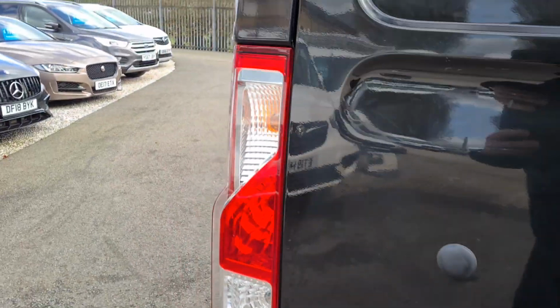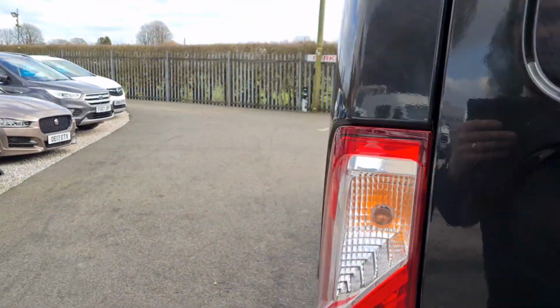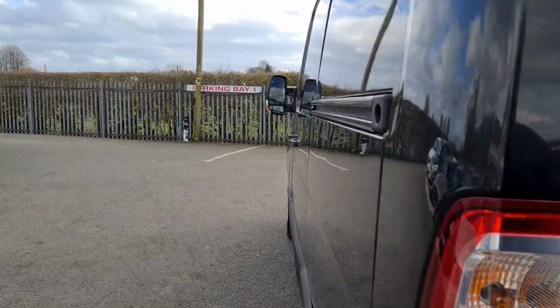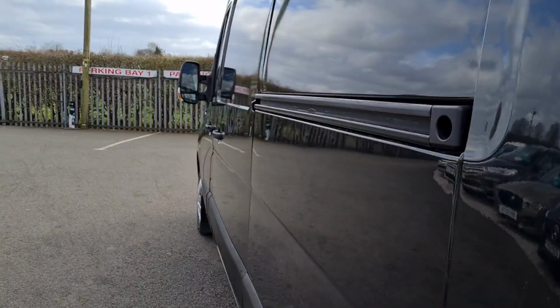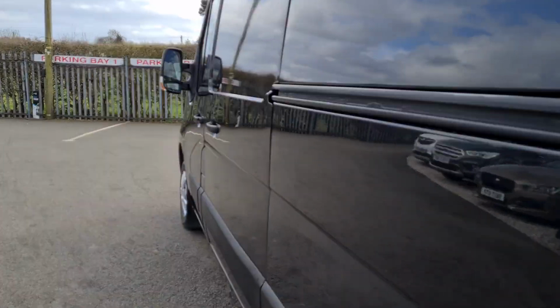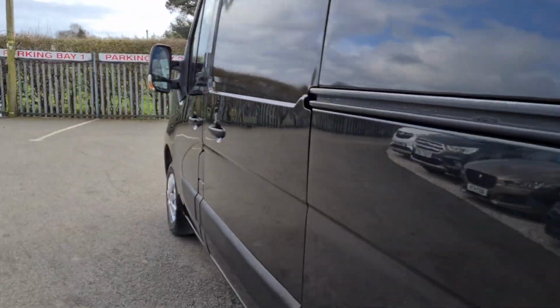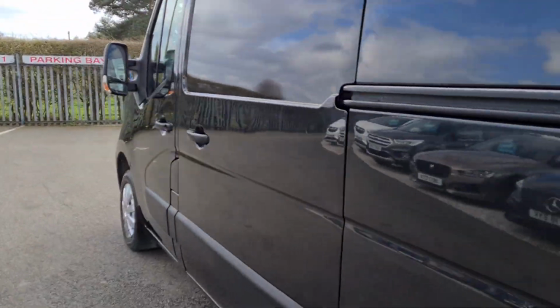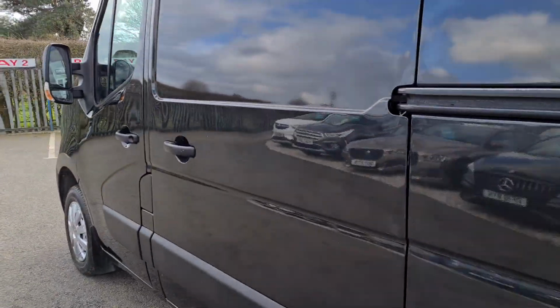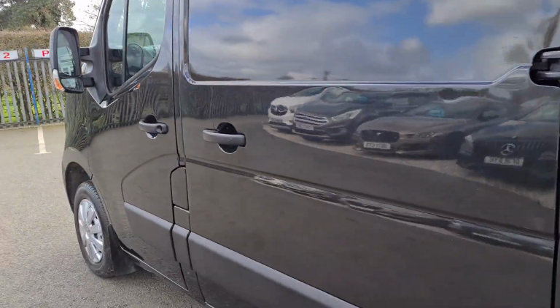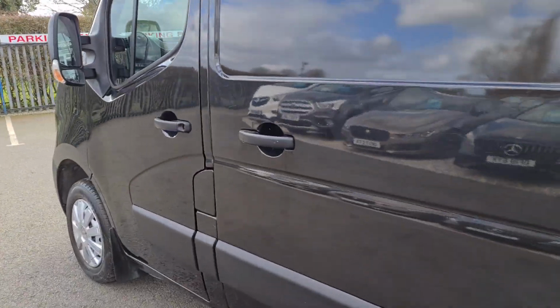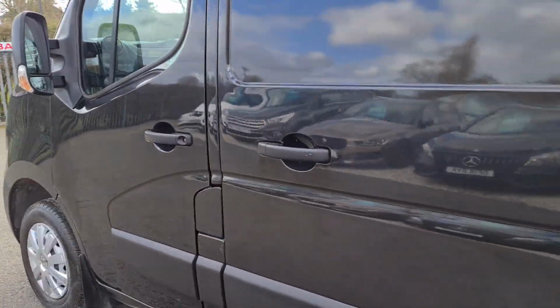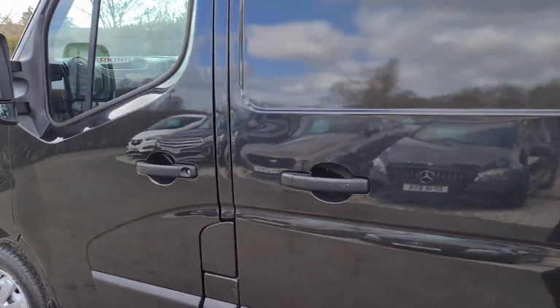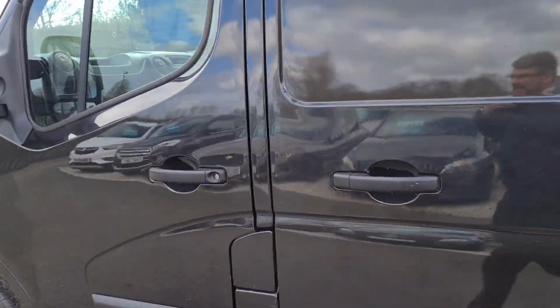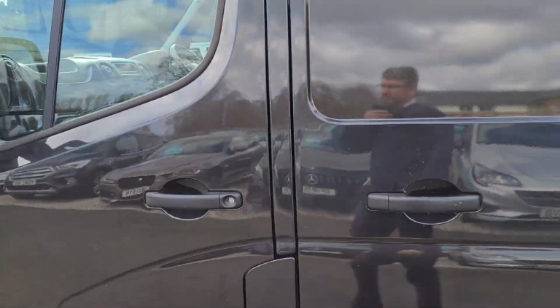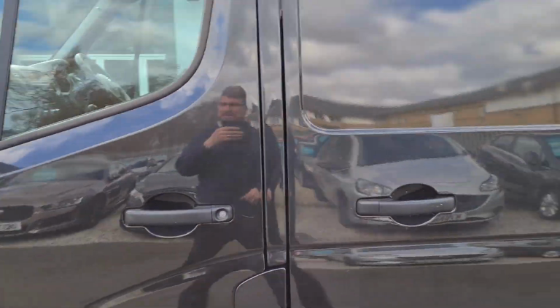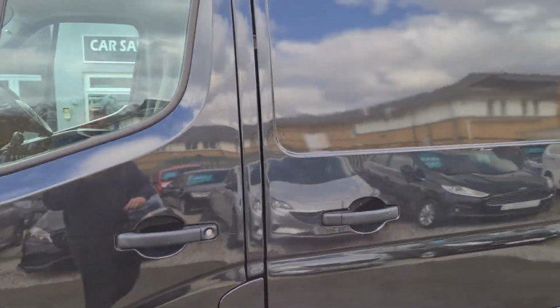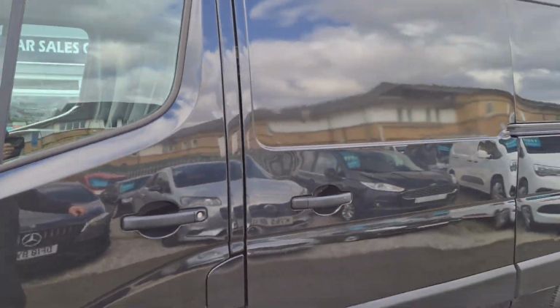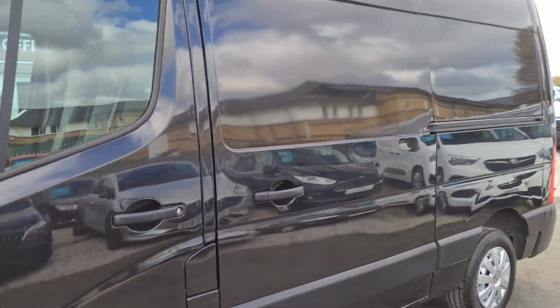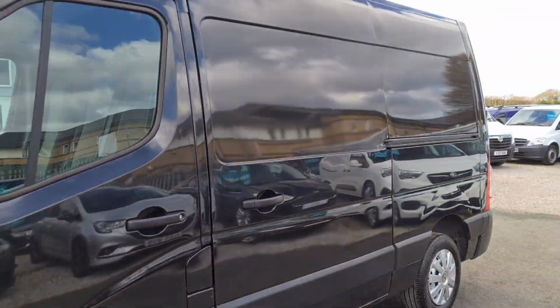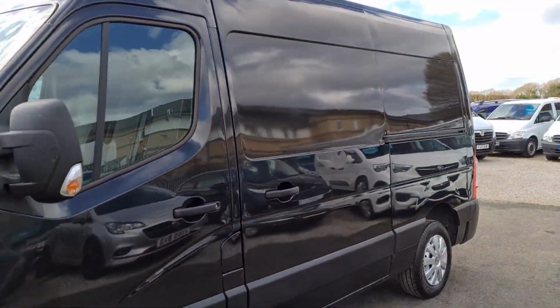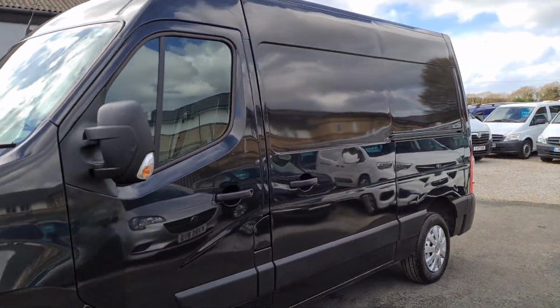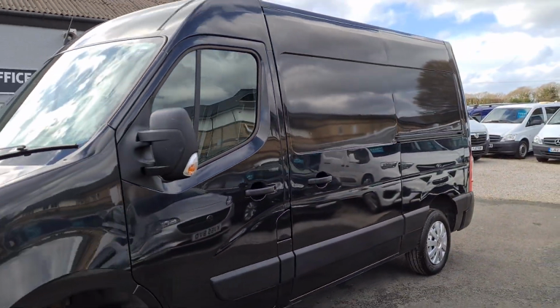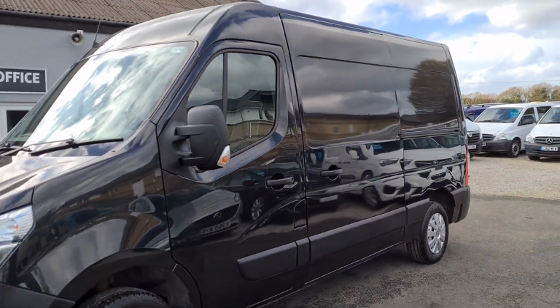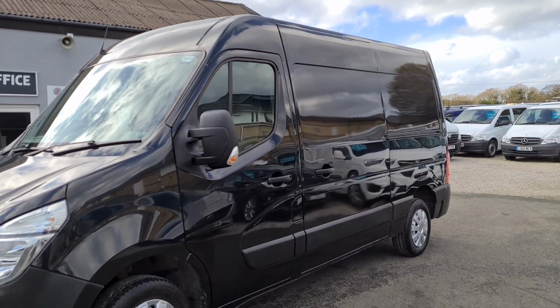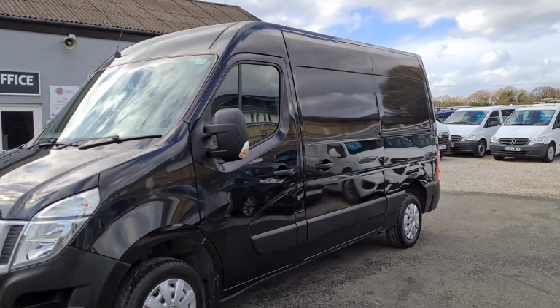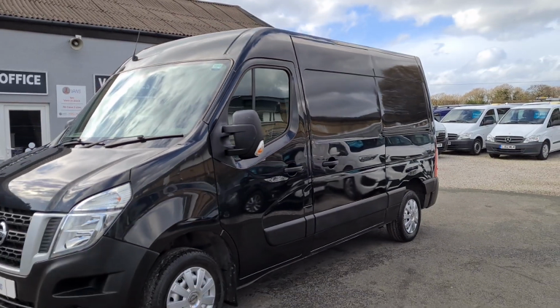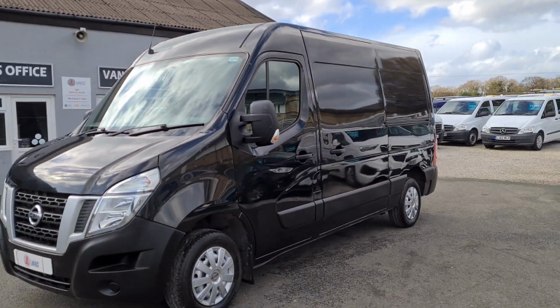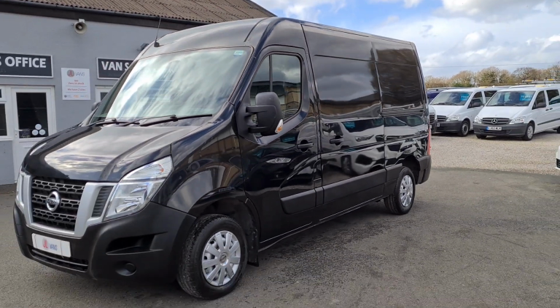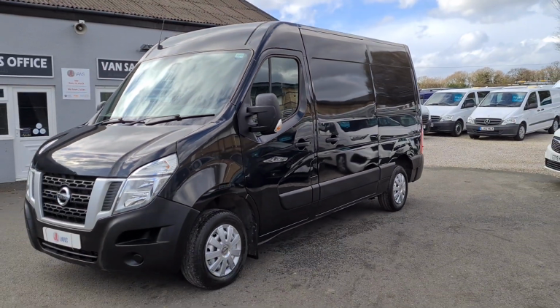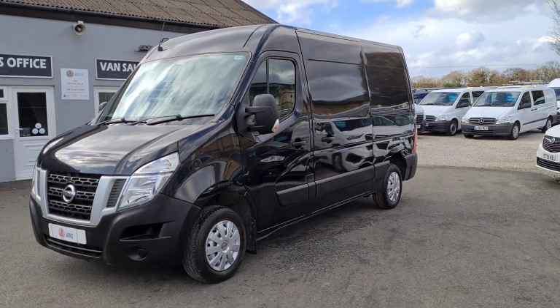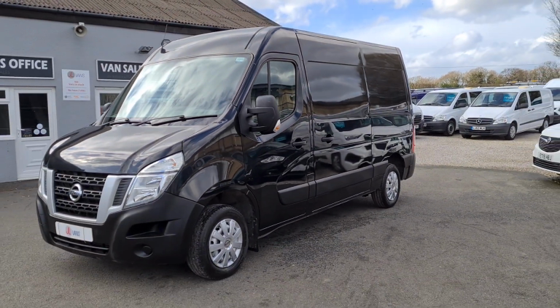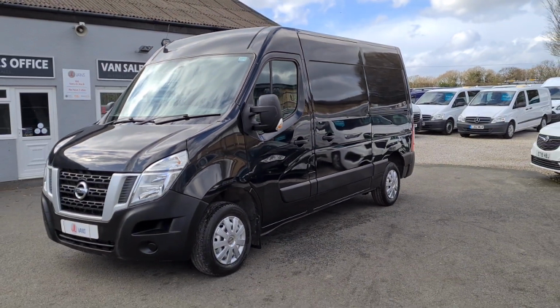We do offer part exchange against all our vehicles, so if you would like any more information about this particular van or any other vehicle we currently have for sale, please get in touch.